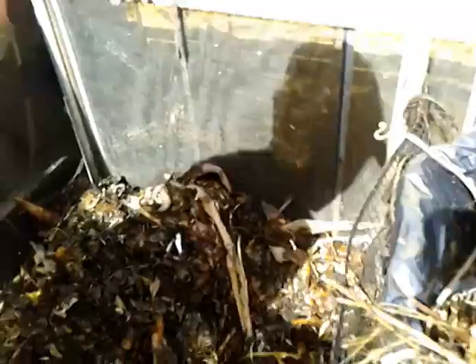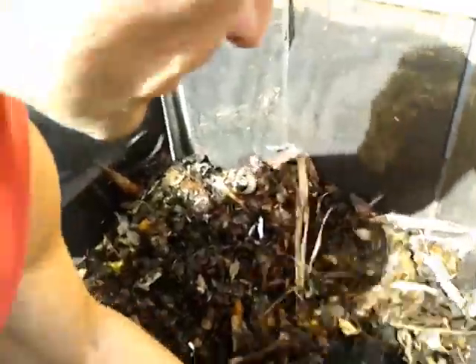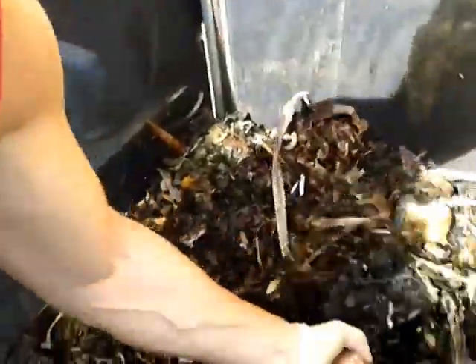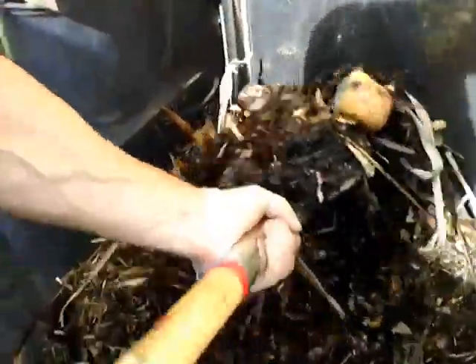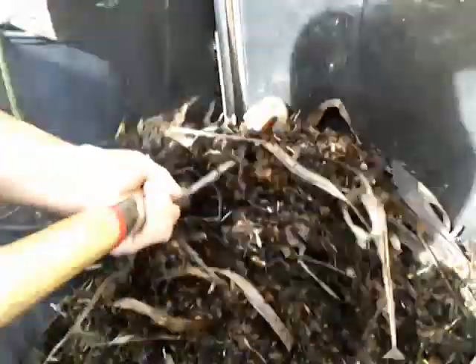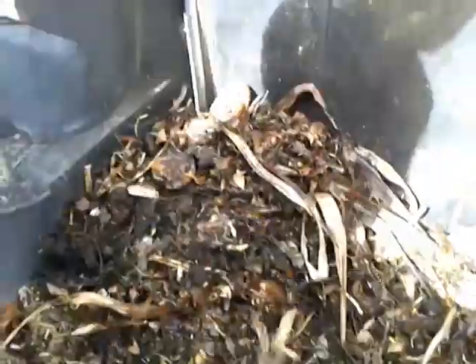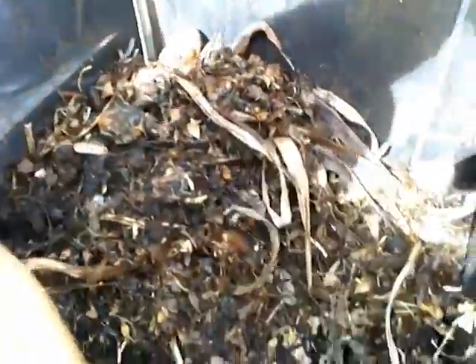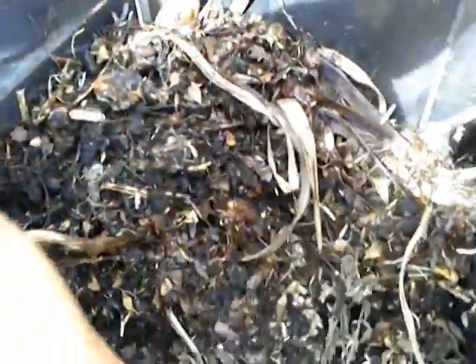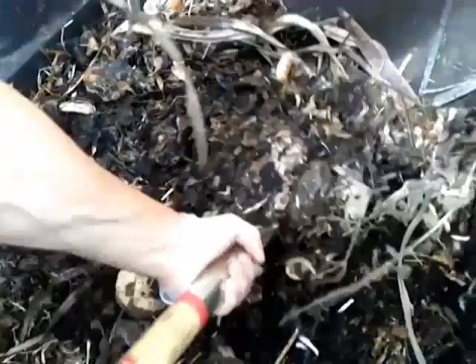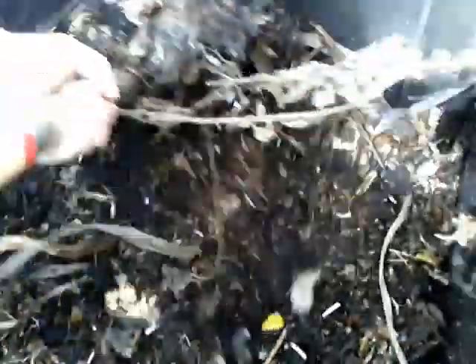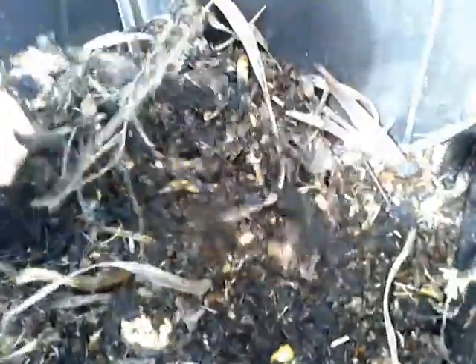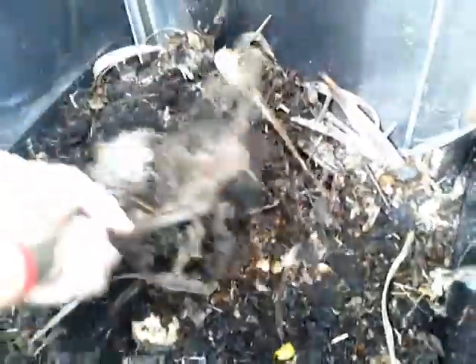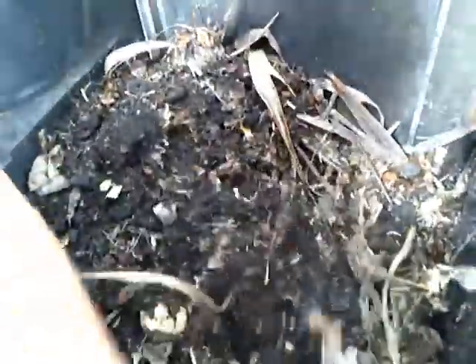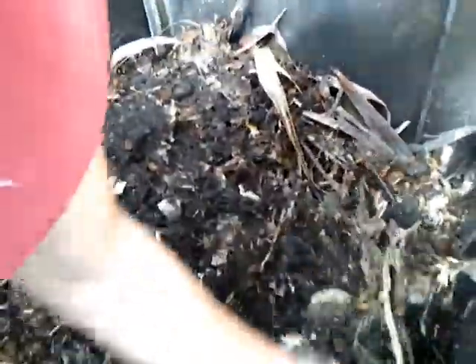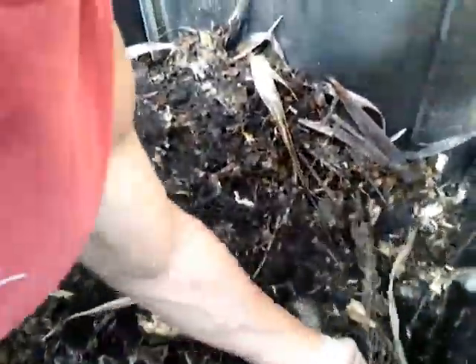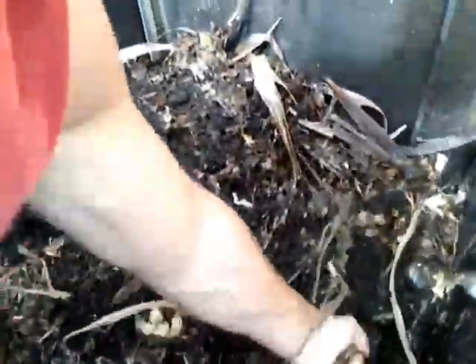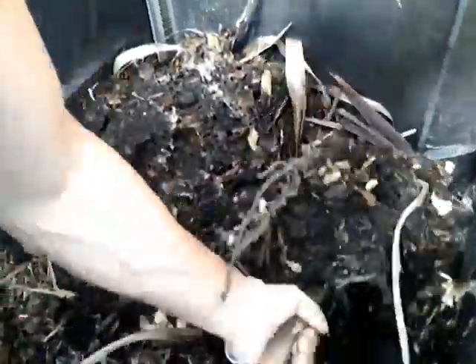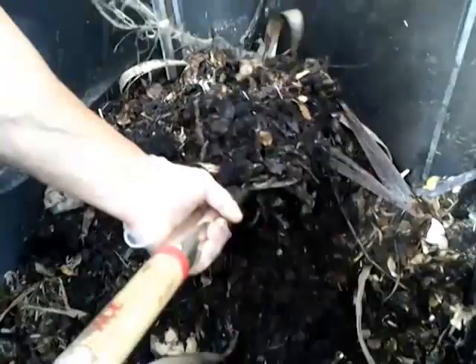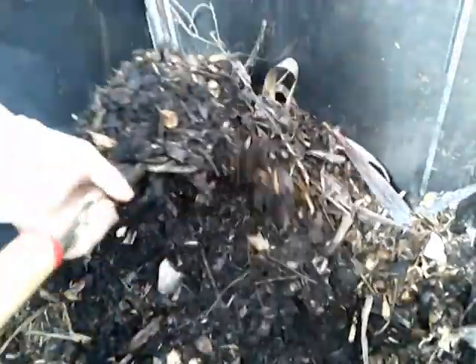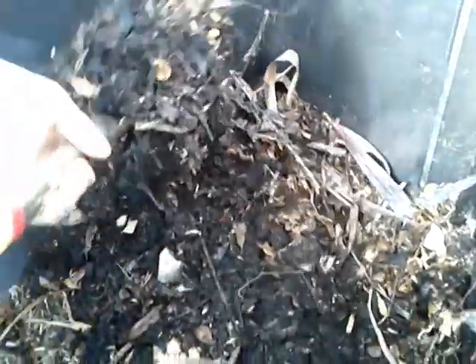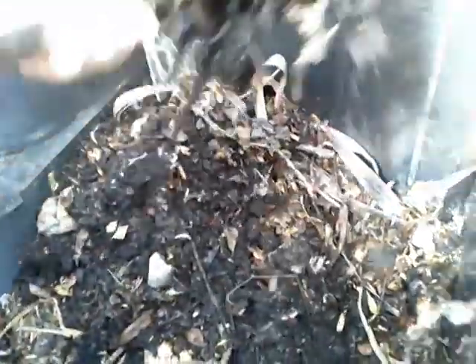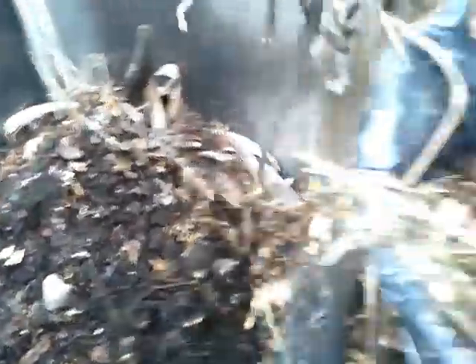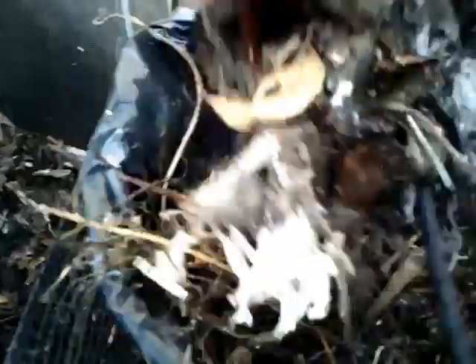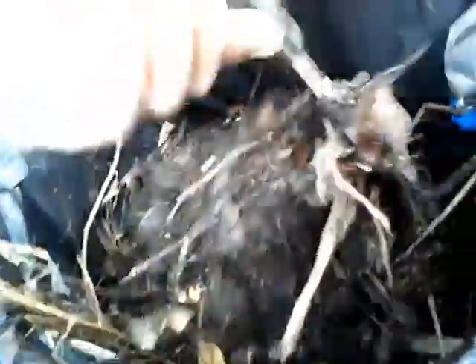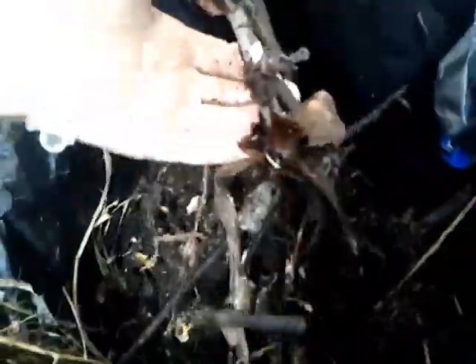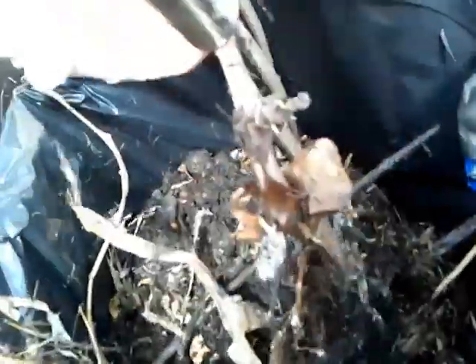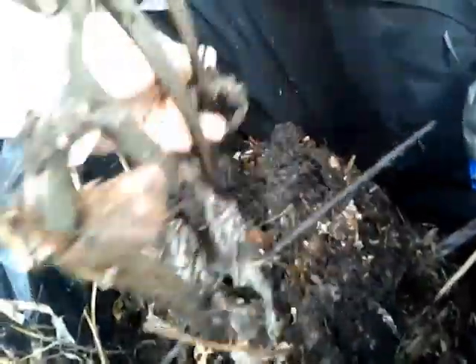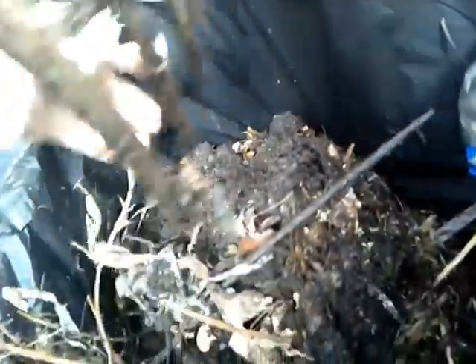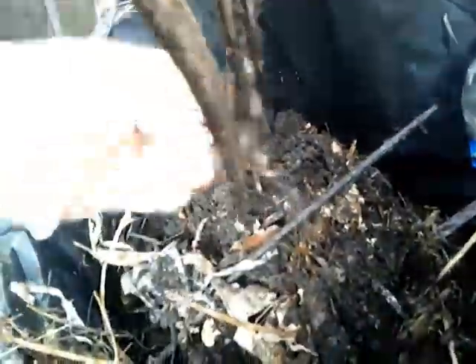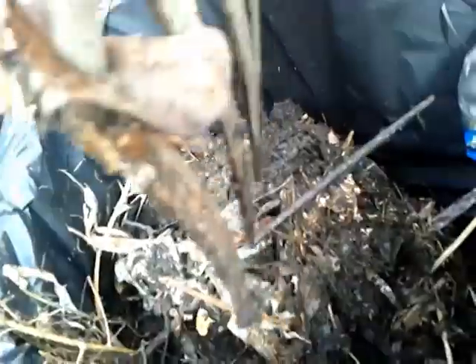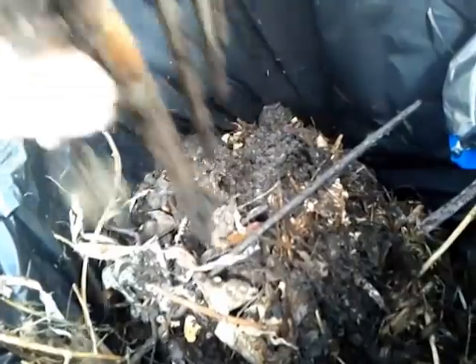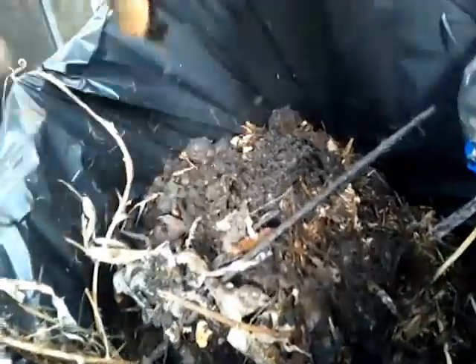It's best to turn the compost about once a week or once every two weeks. I've got so much compost that it's just easier for me to pull it all out, put it in bags, and then dump it back in.